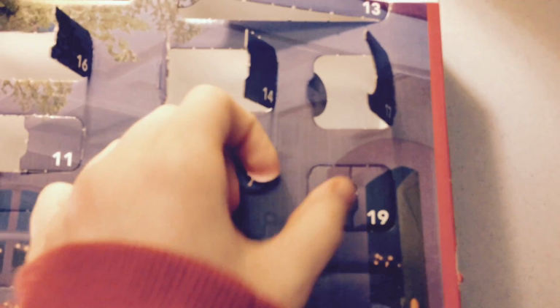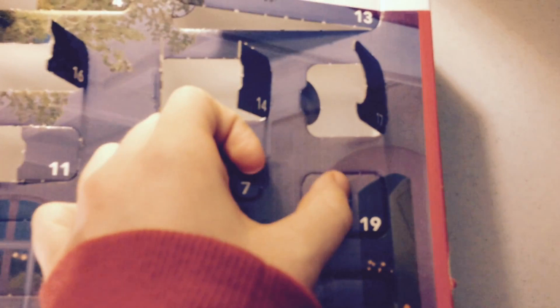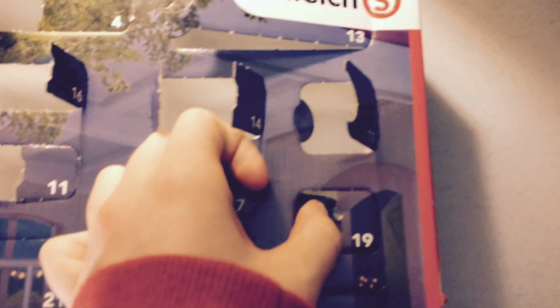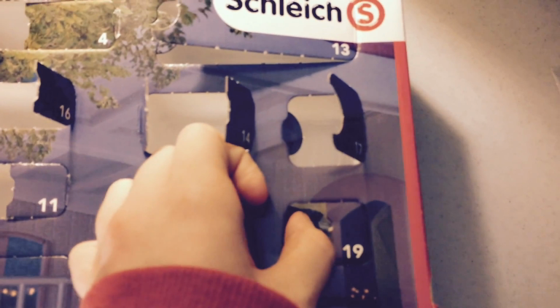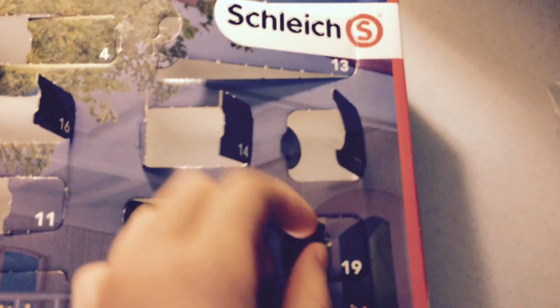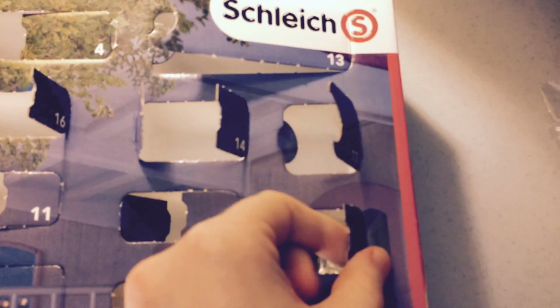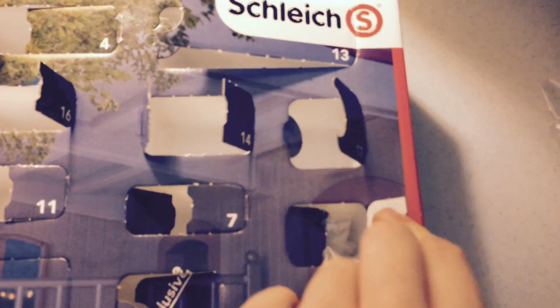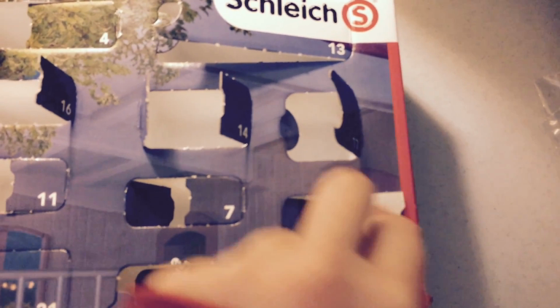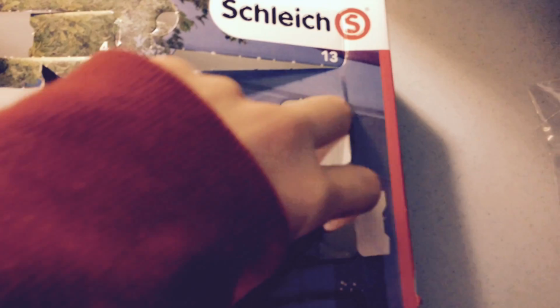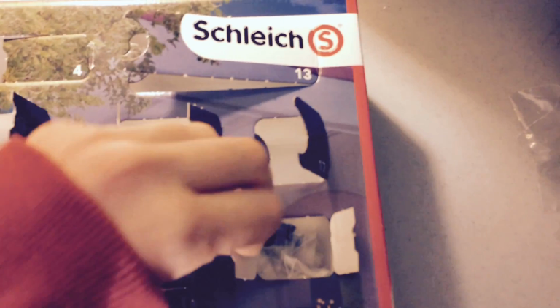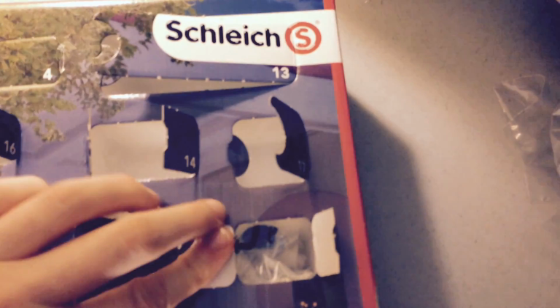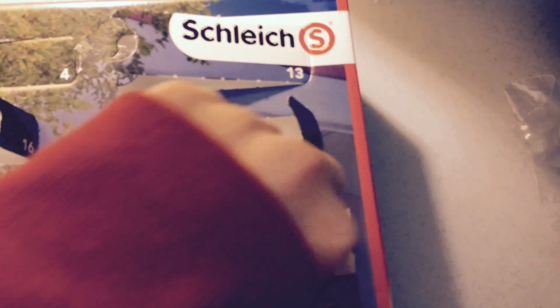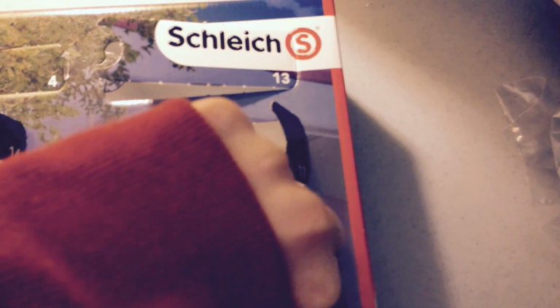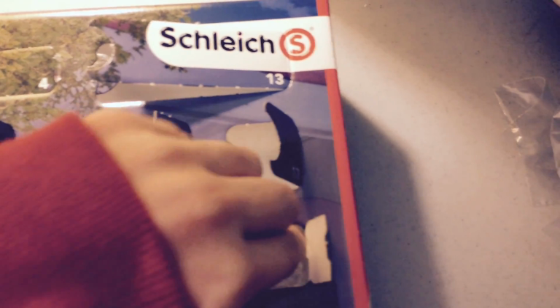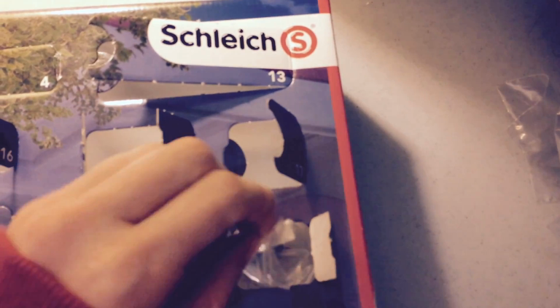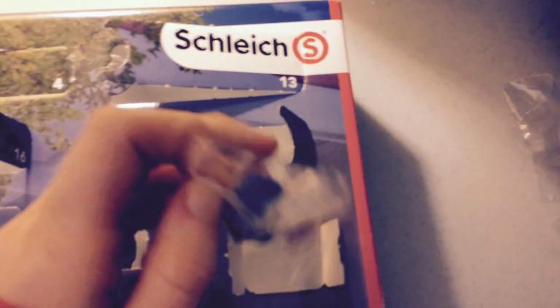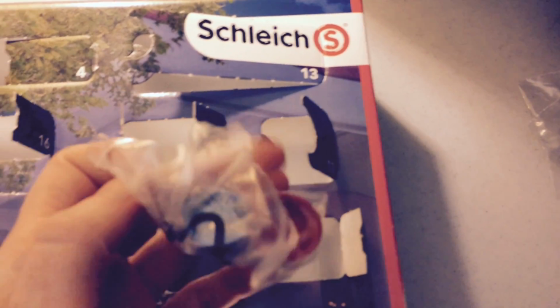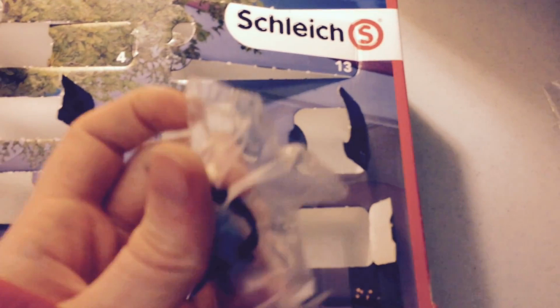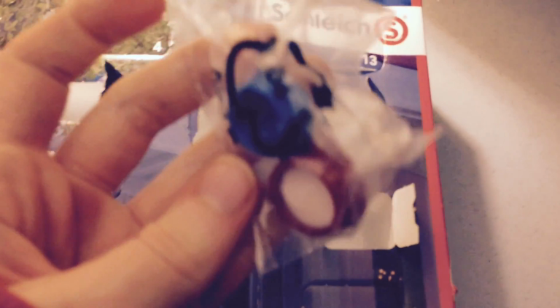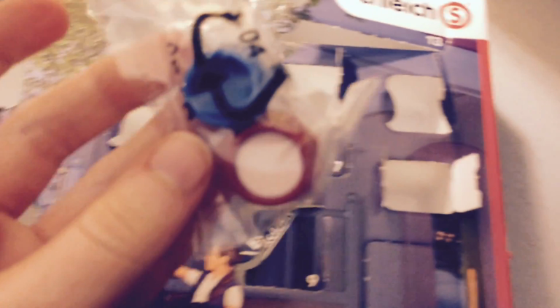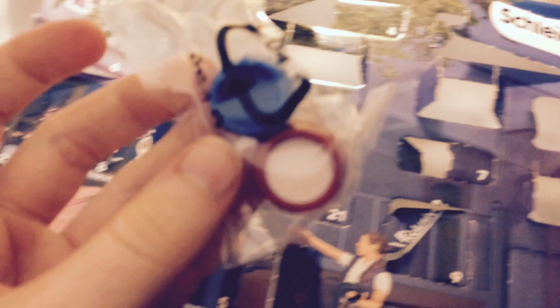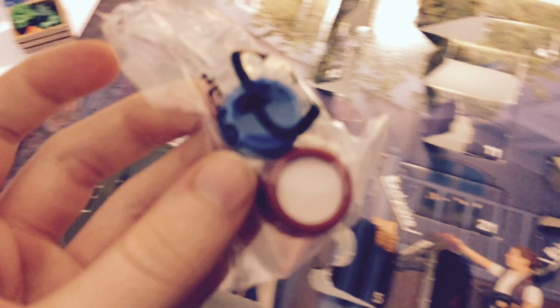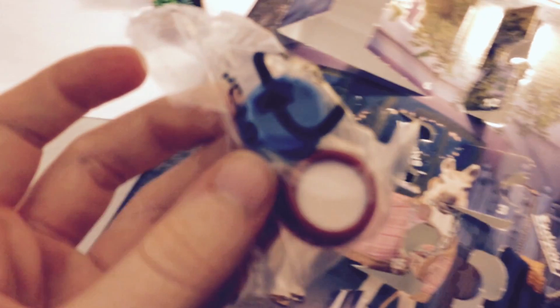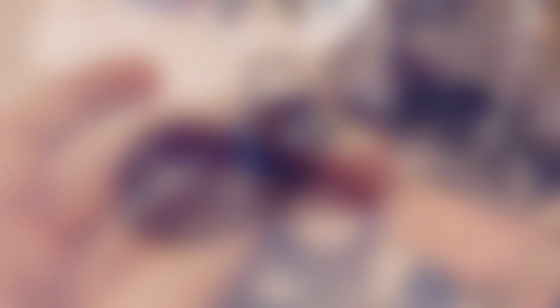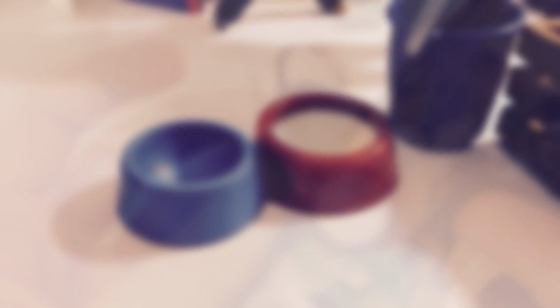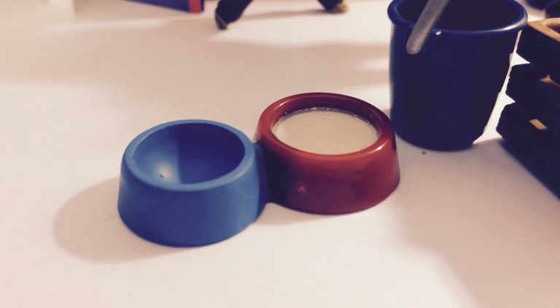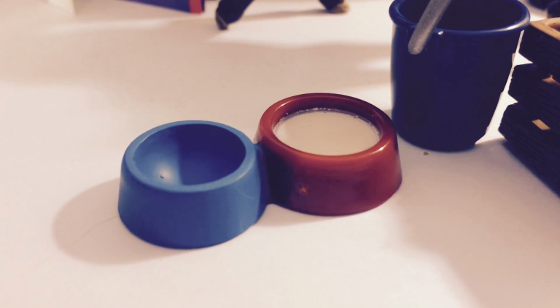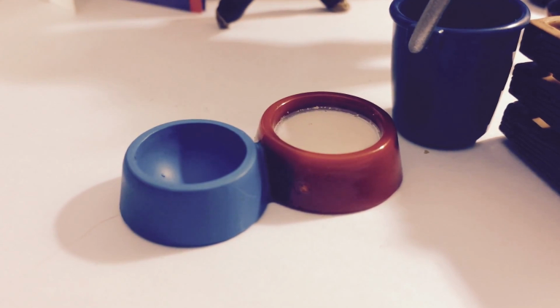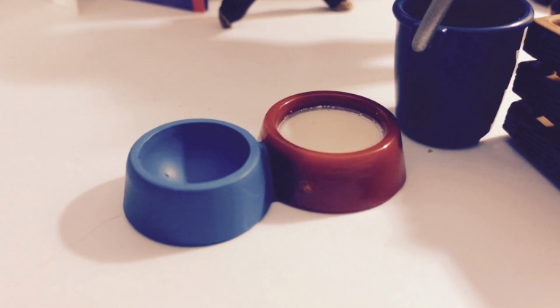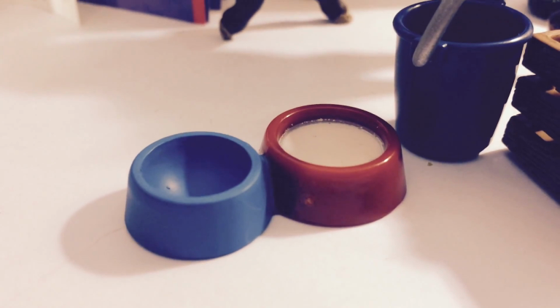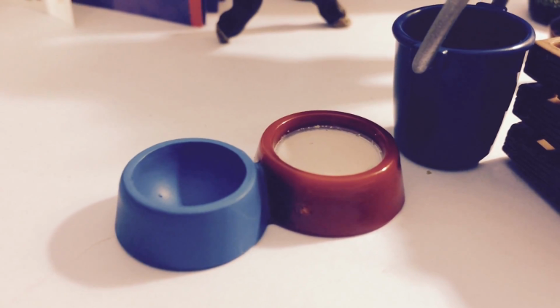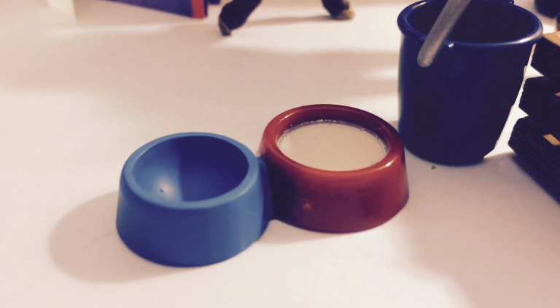Opening up the box — there's definitely something in here. What is this? Let's look at this. It looks like we've got a little dish and a little saucer full of milk.